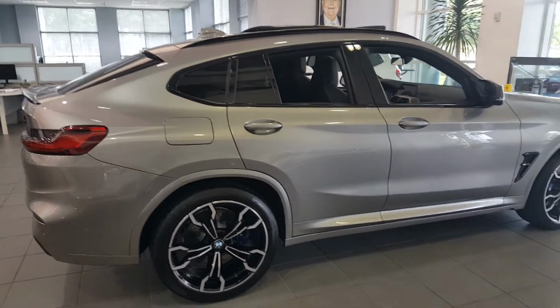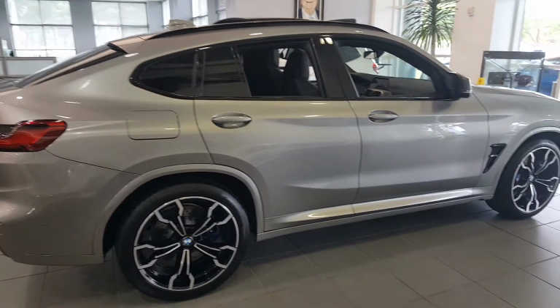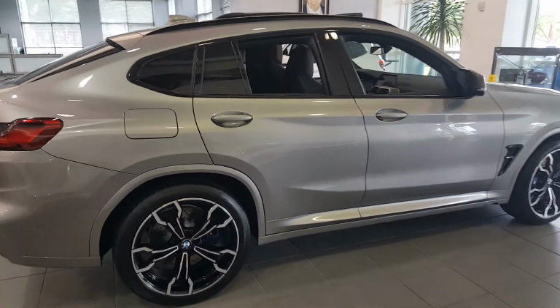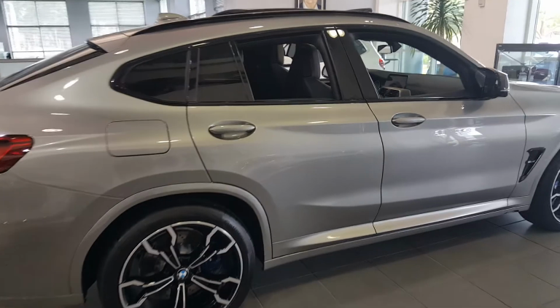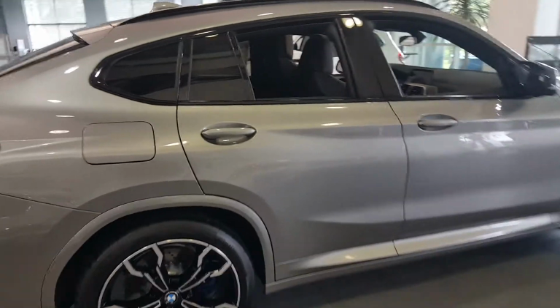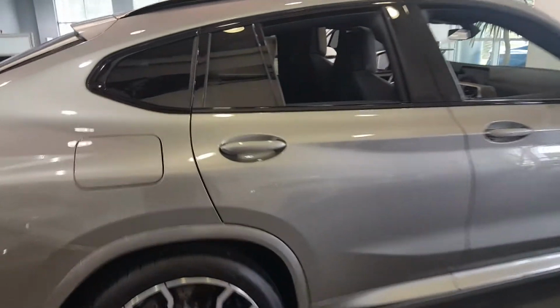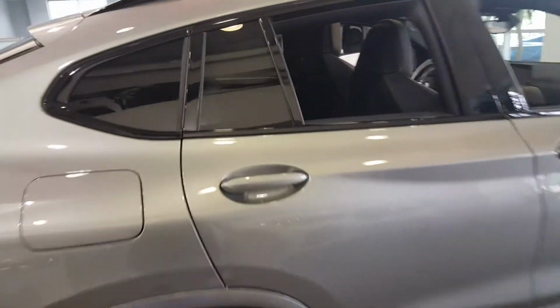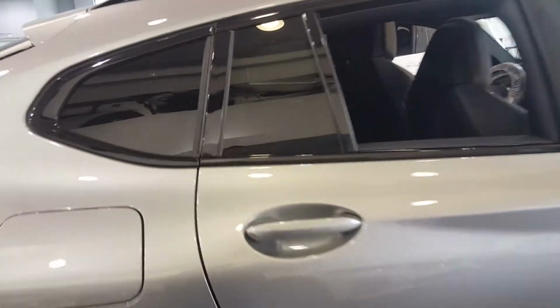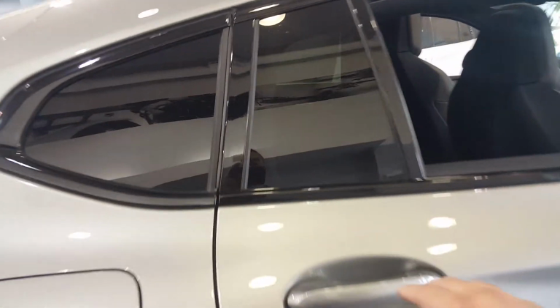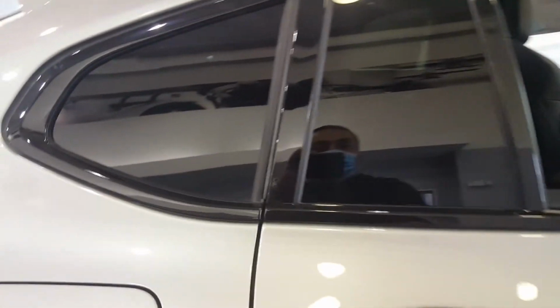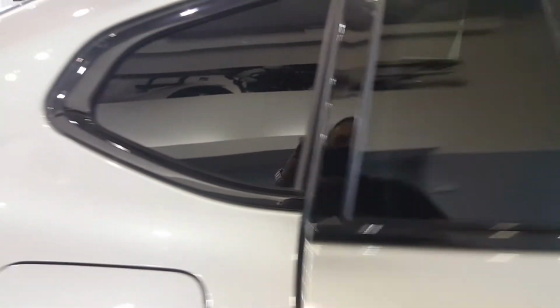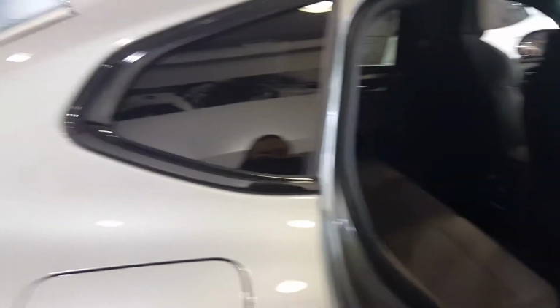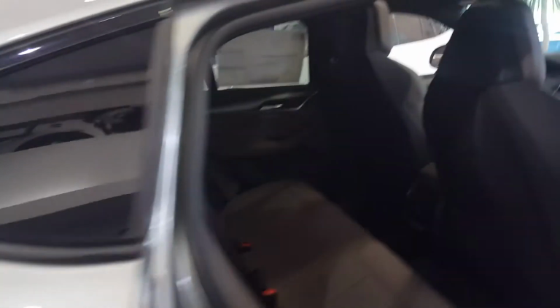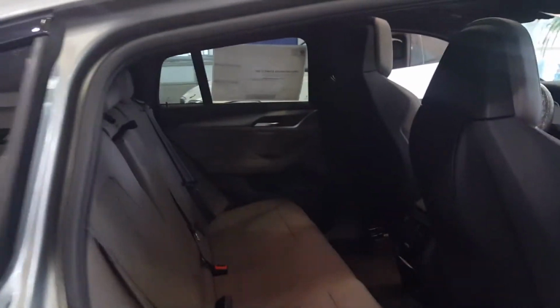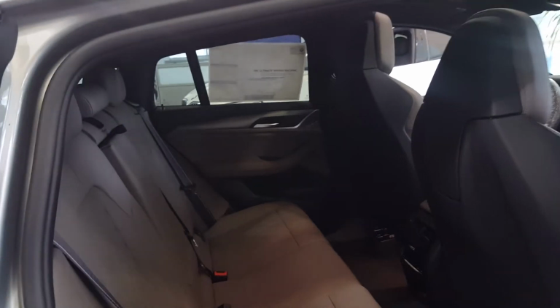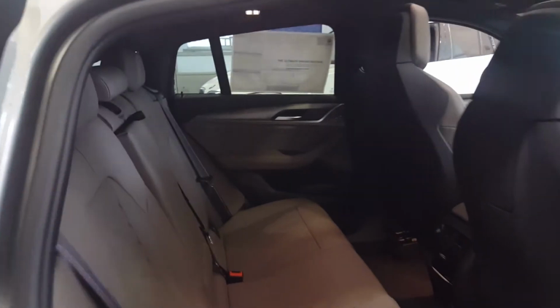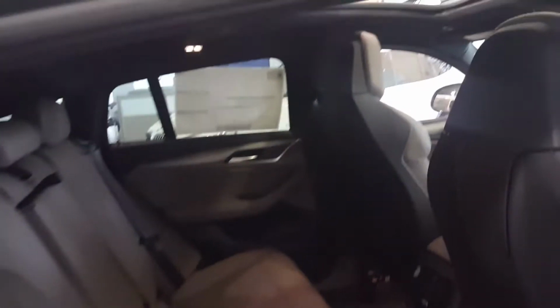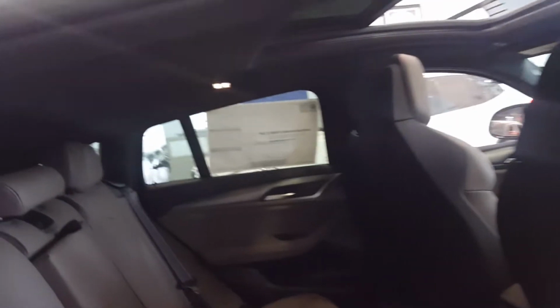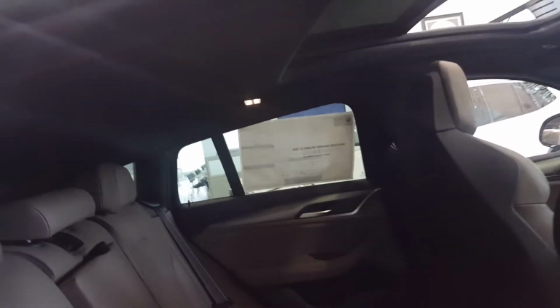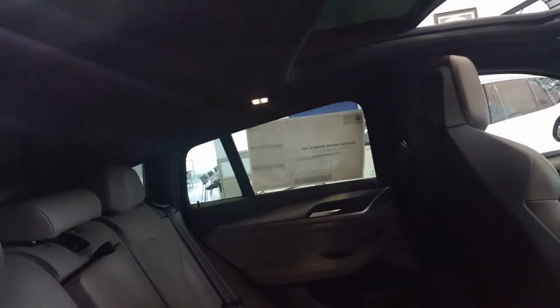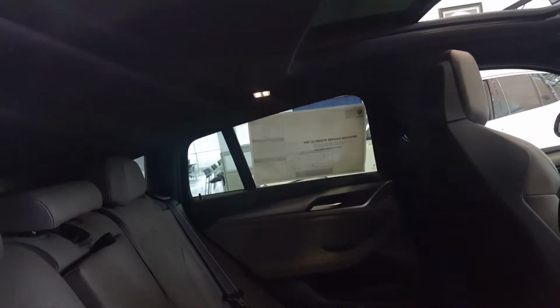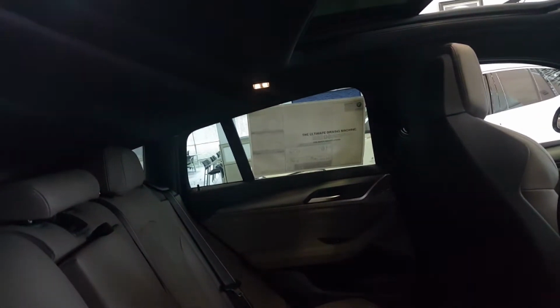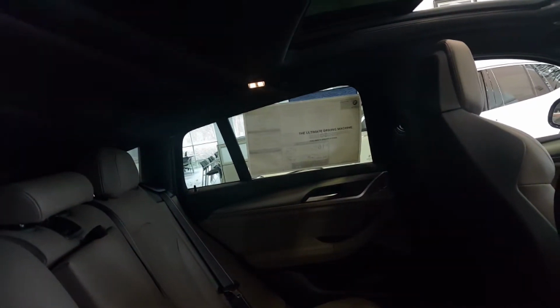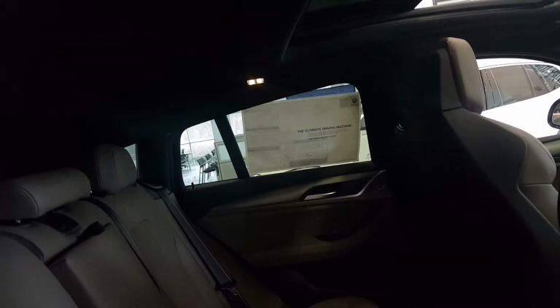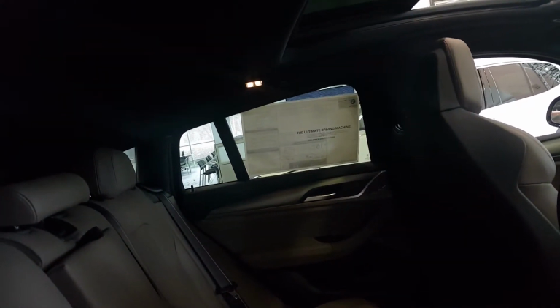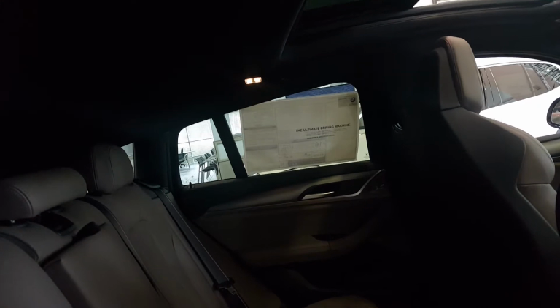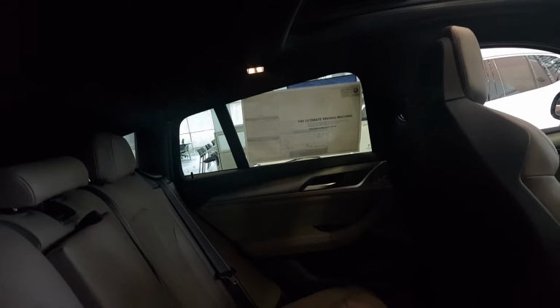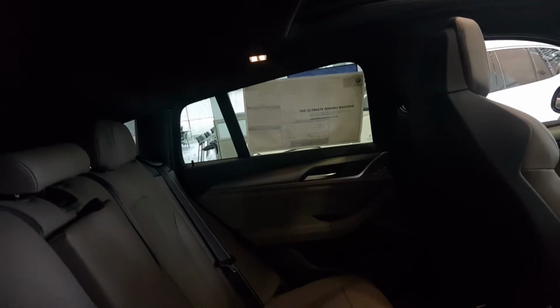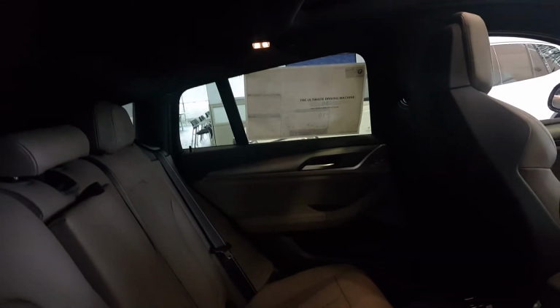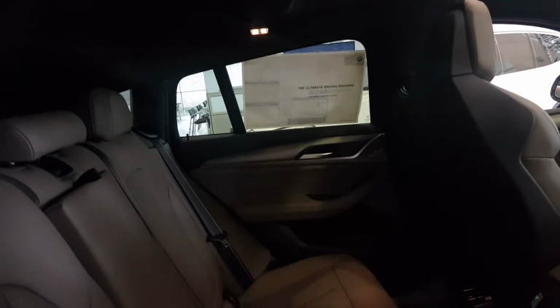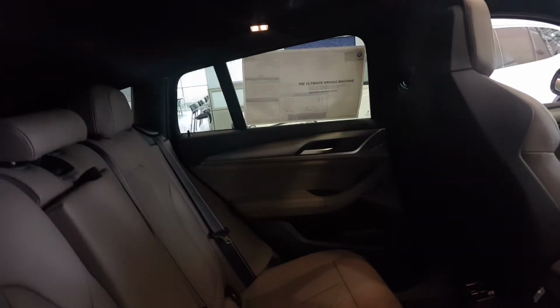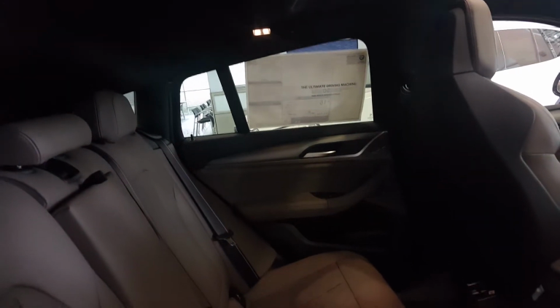You lose a little bit of practicality, but it's not too bad of a situation. Even with the coupe-like roofline it's somewhat okay — though you don't want to be over six feet tall, I have to say.